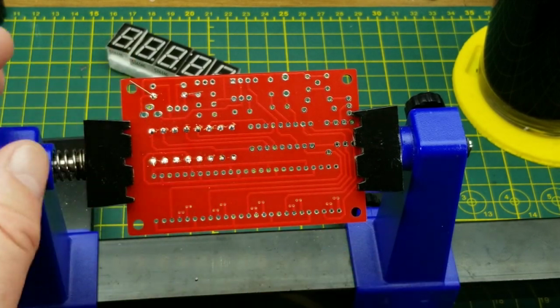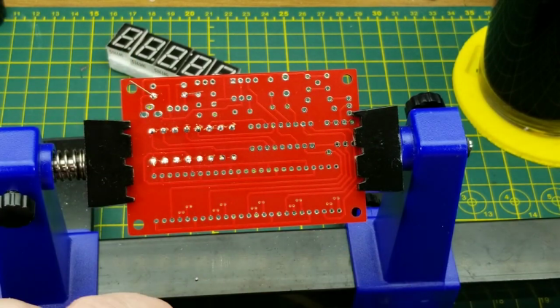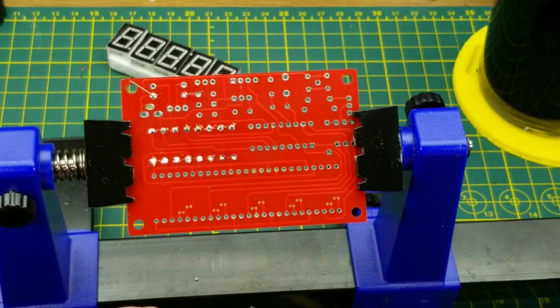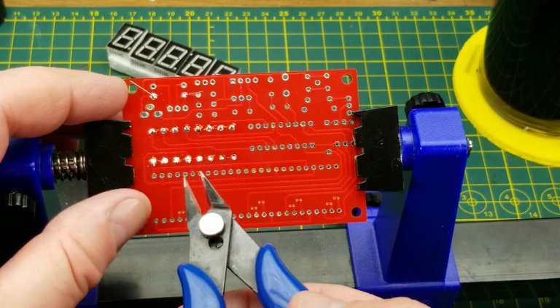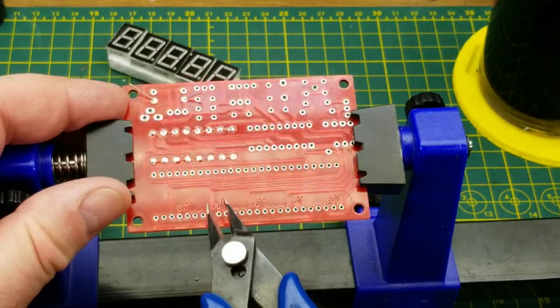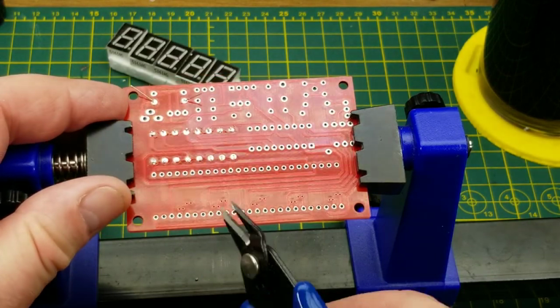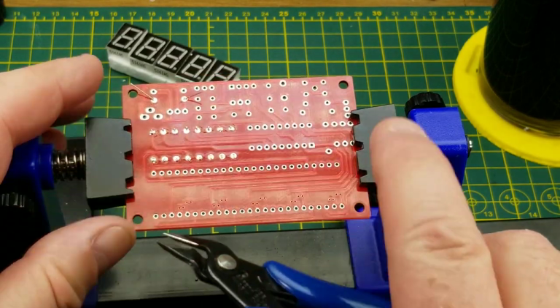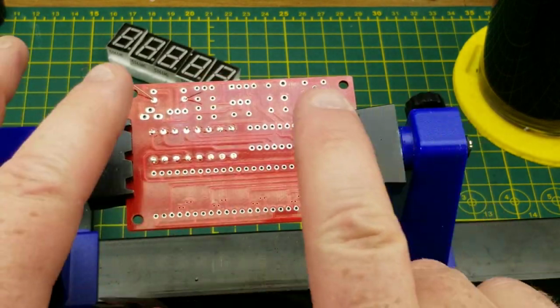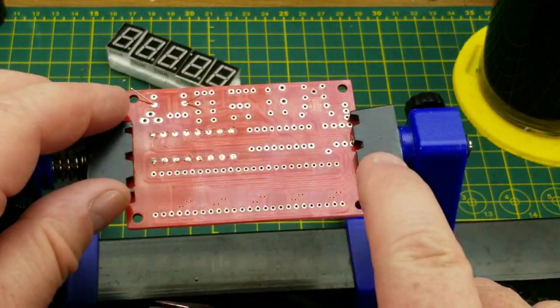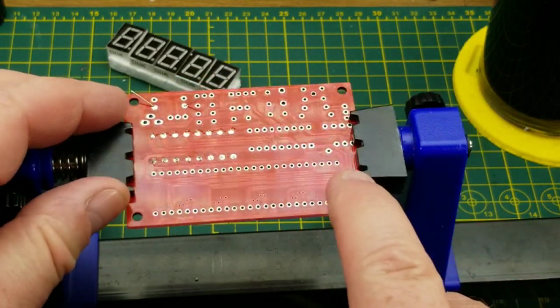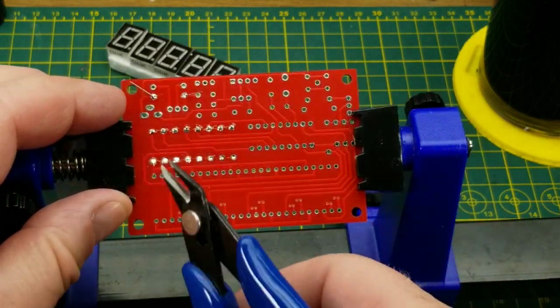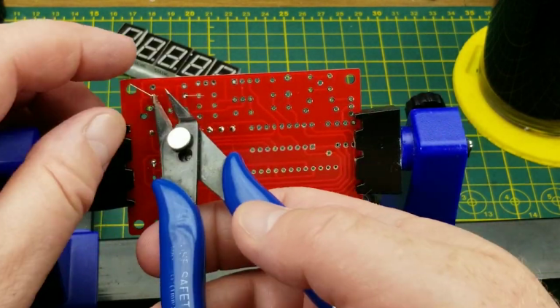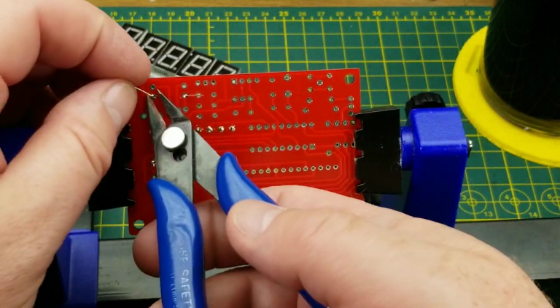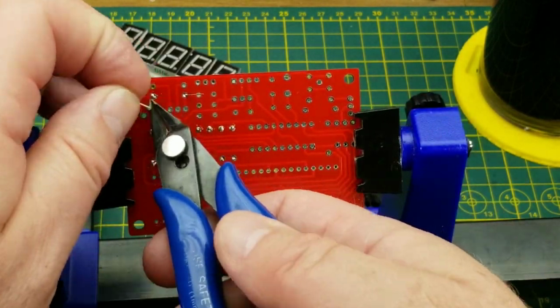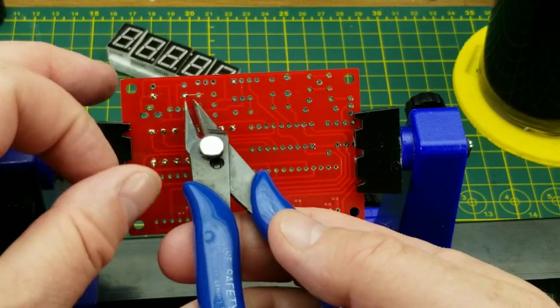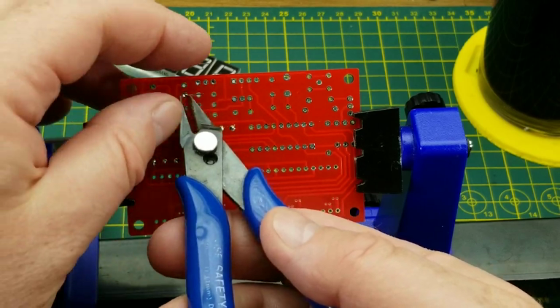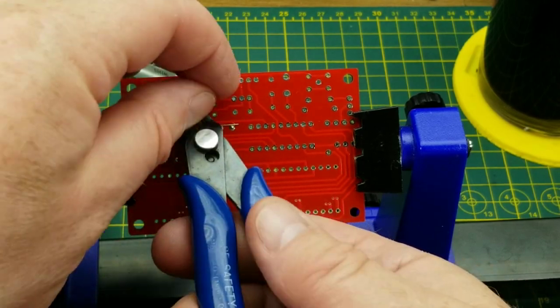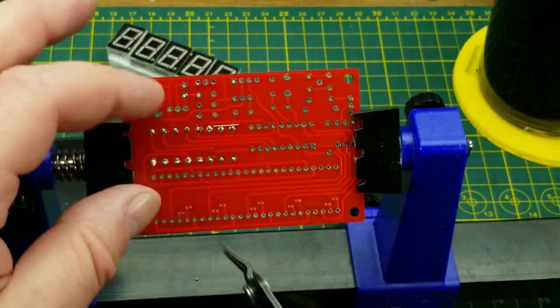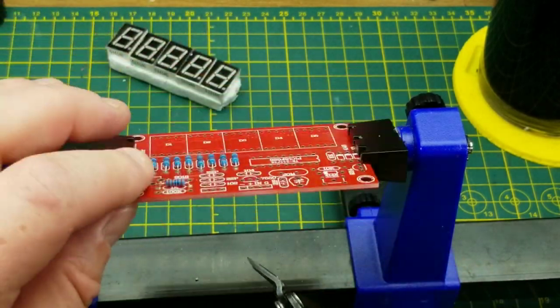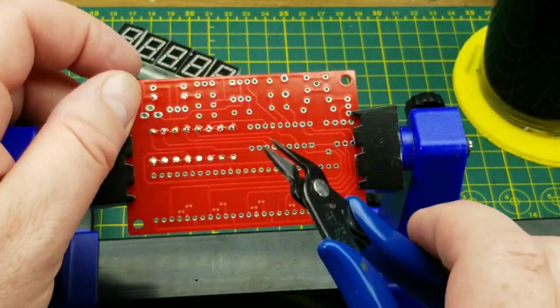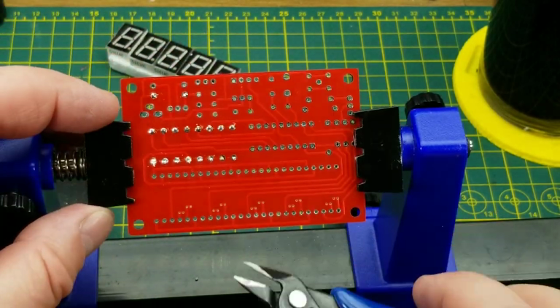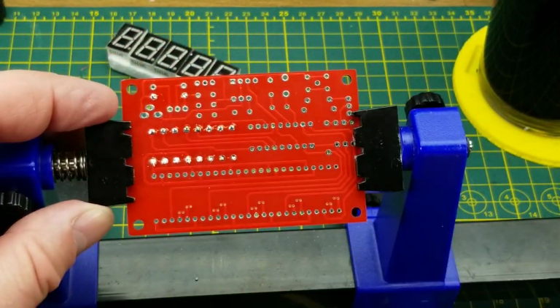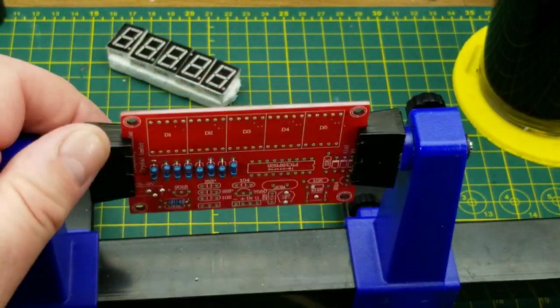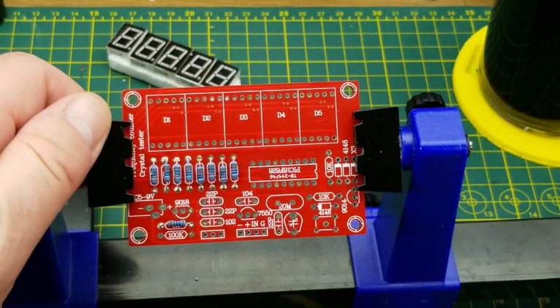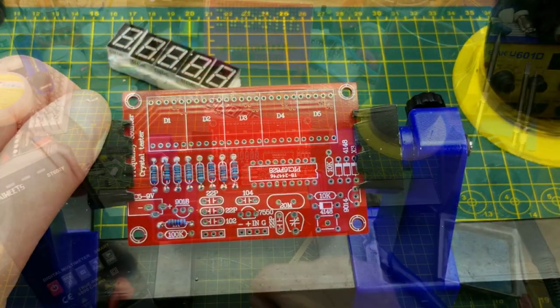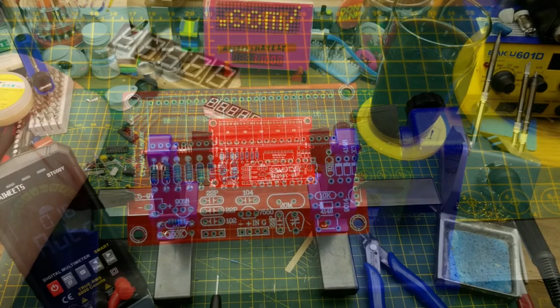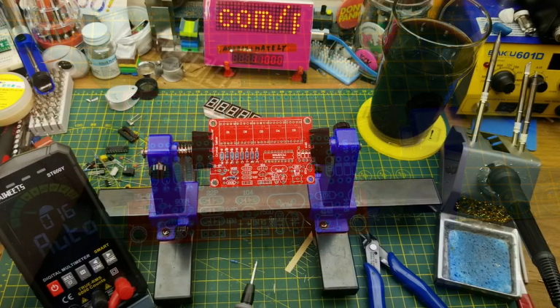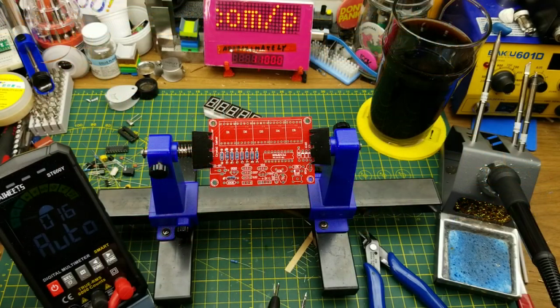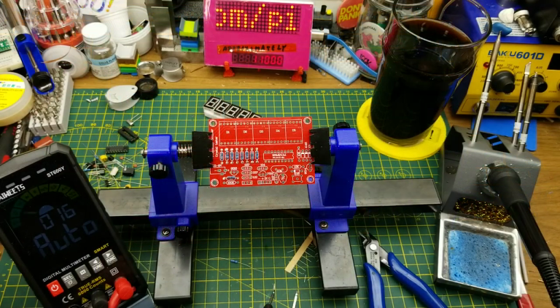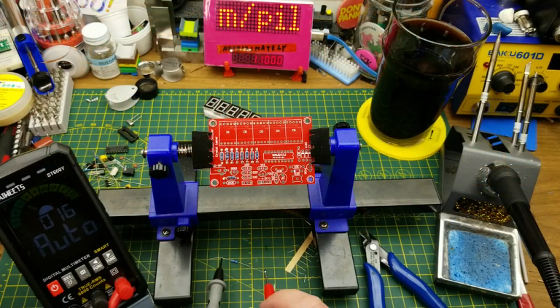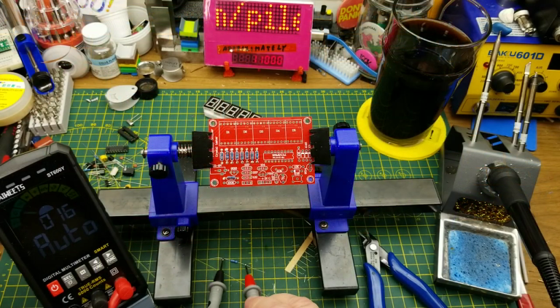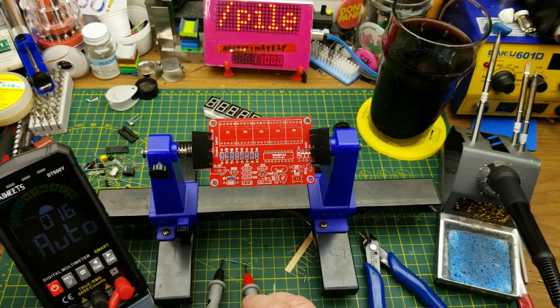I am being a little bit stingy with the solder — it doesn't have the classic tinned-up look, but because those are plated through holes they are full of solder so it's holding nicely. Let's see what this resistor is.